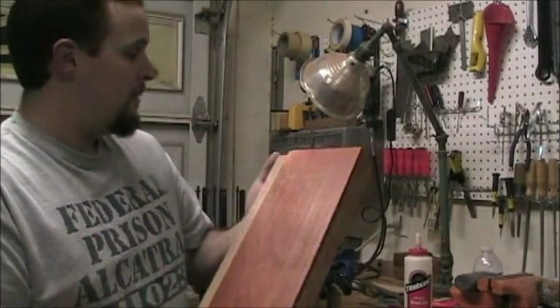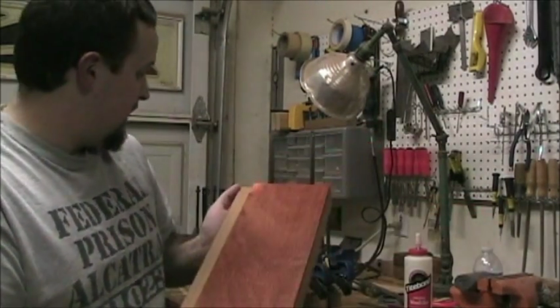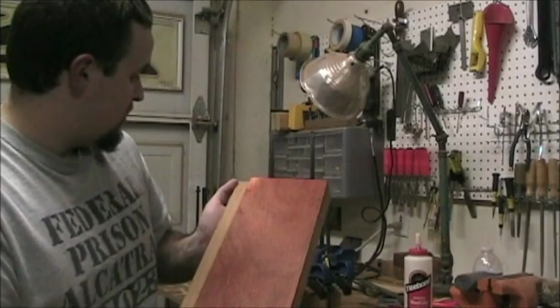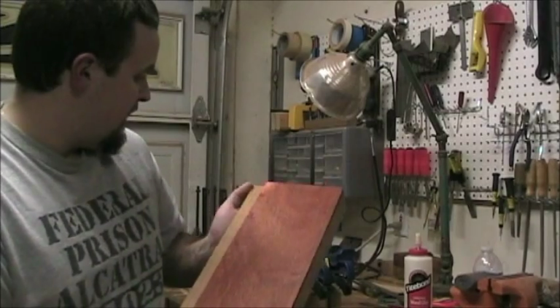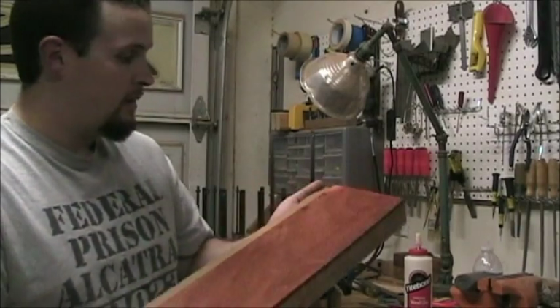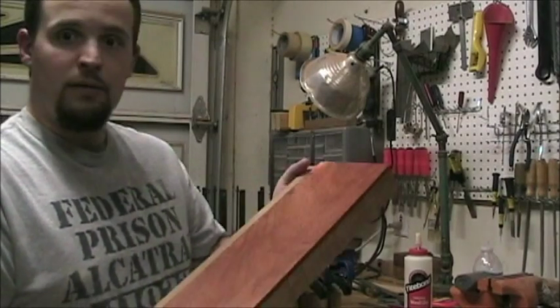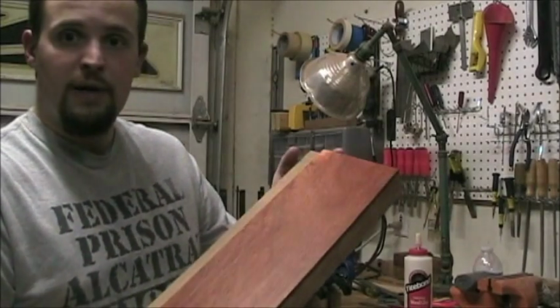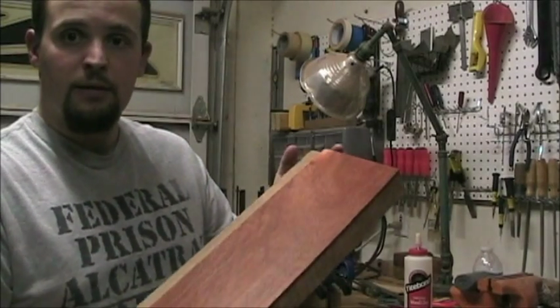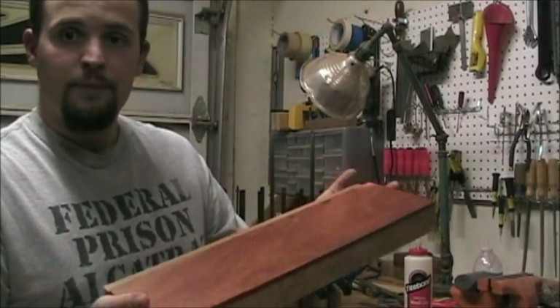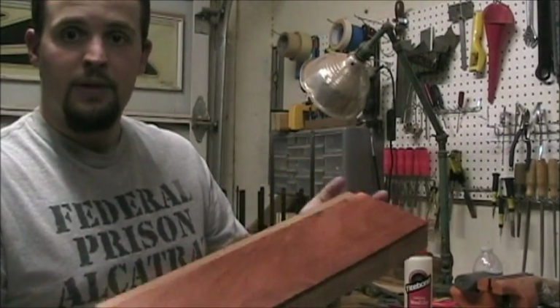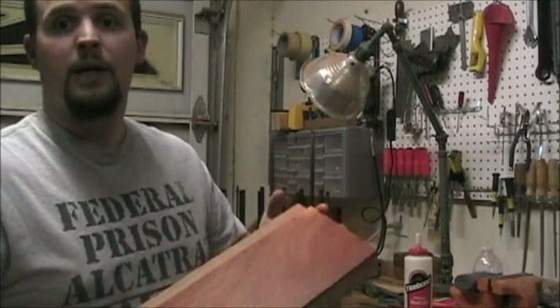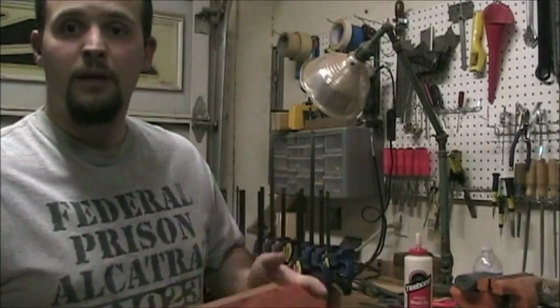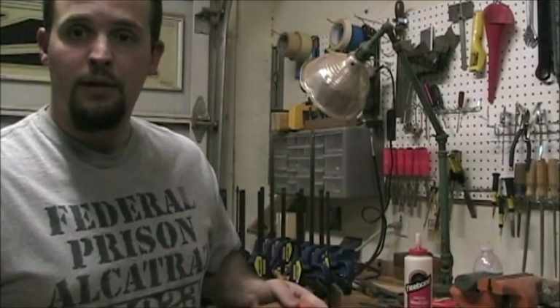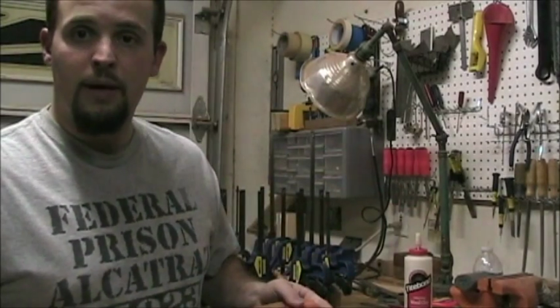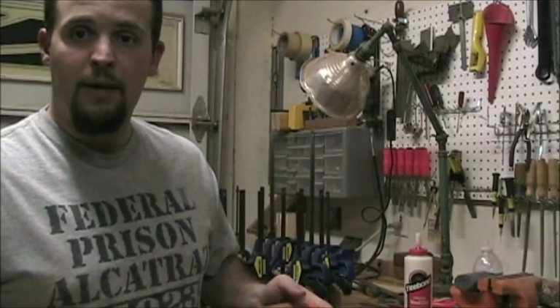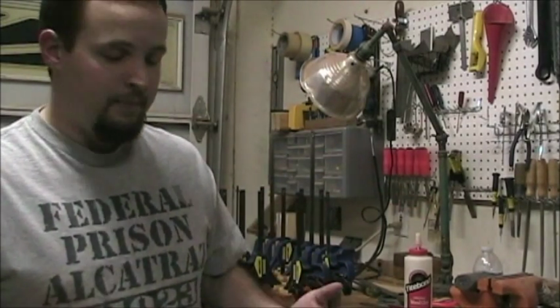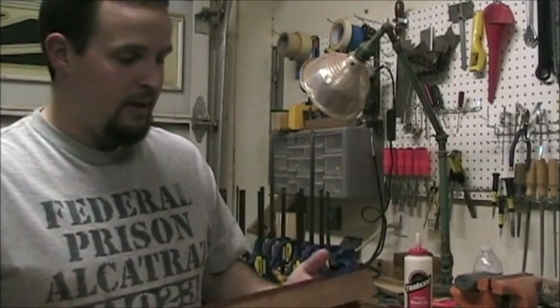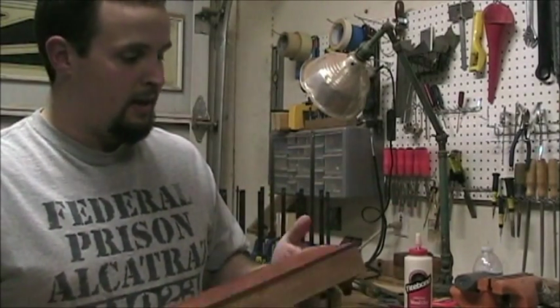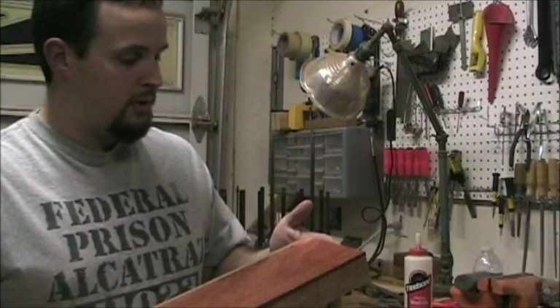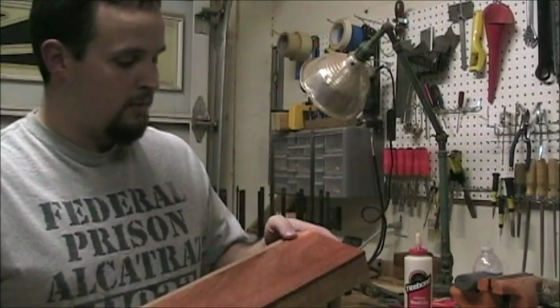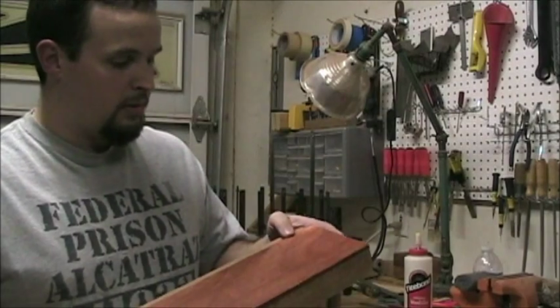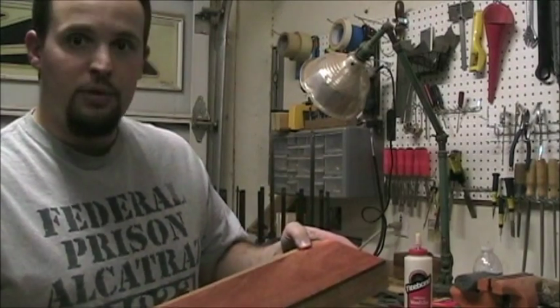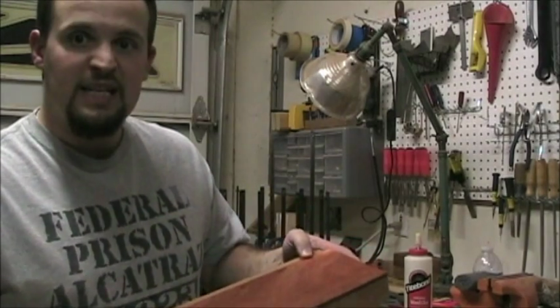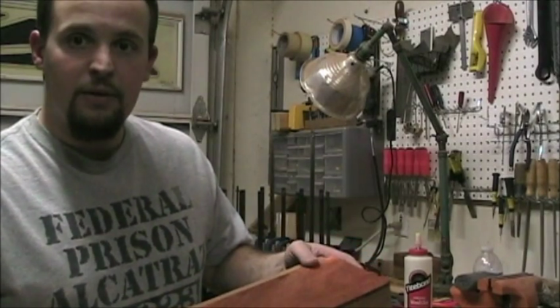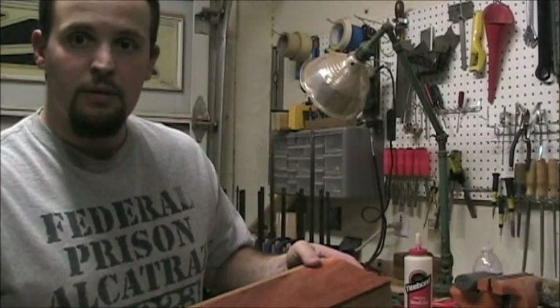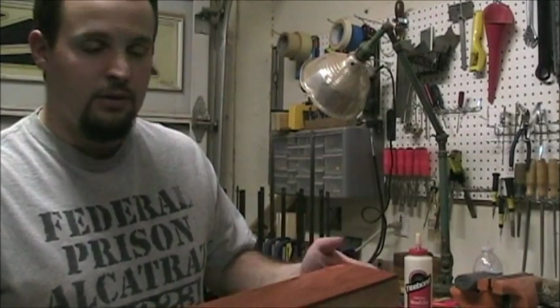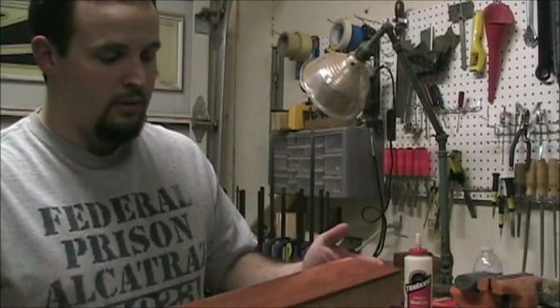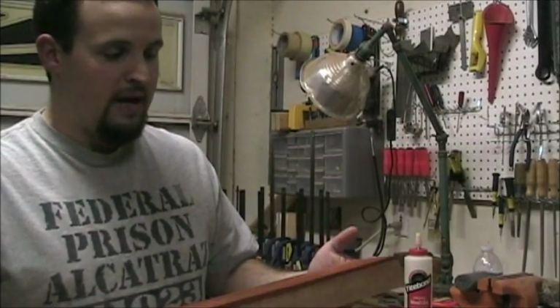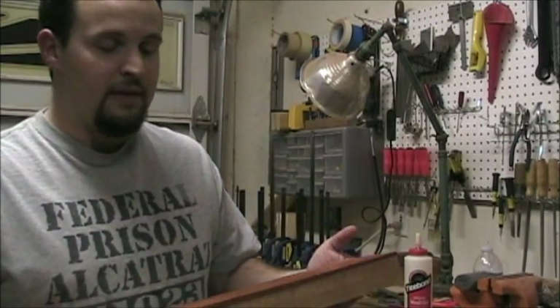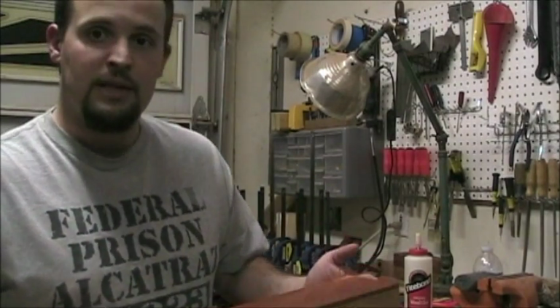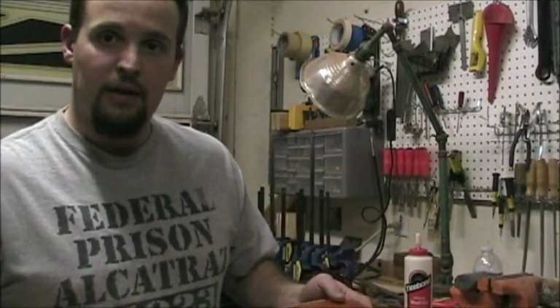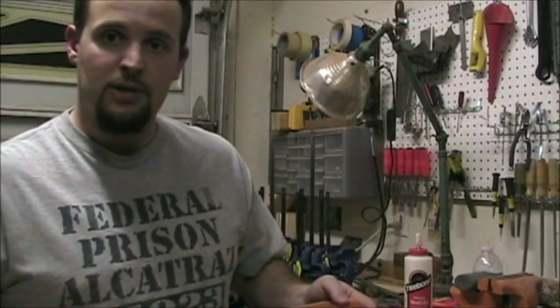I'm going to let this dry overnight, then come back, grab it out, and we'll go ahead and do a little dry fit to see how that looks.